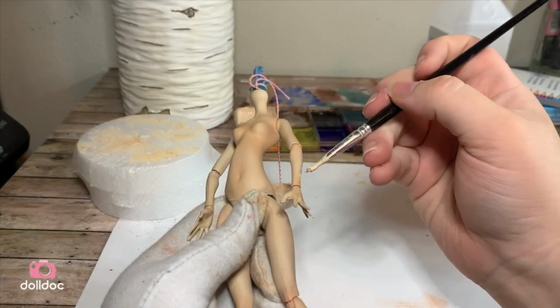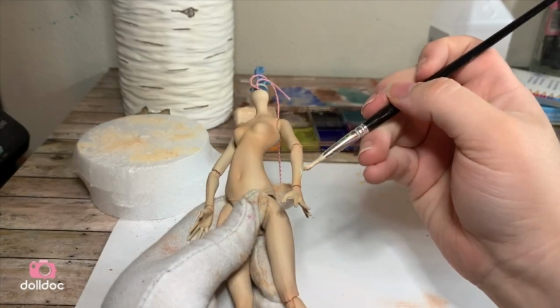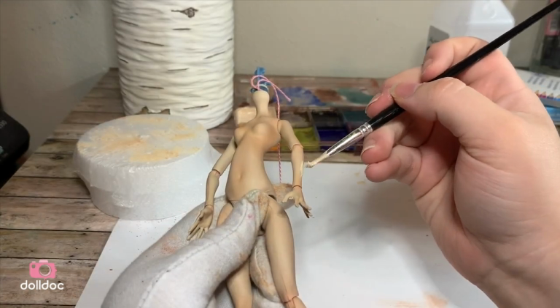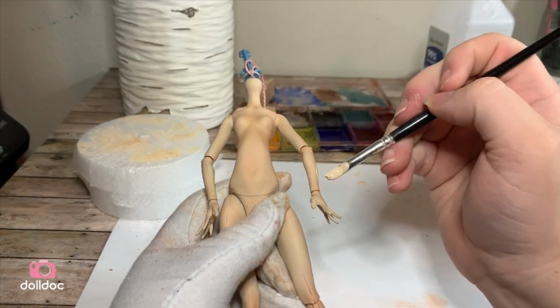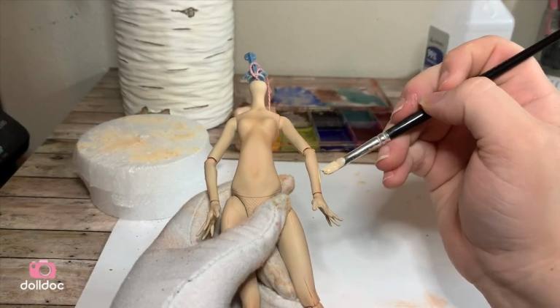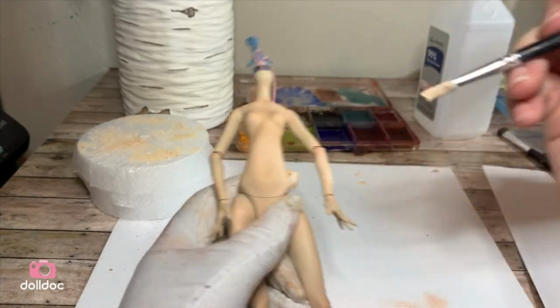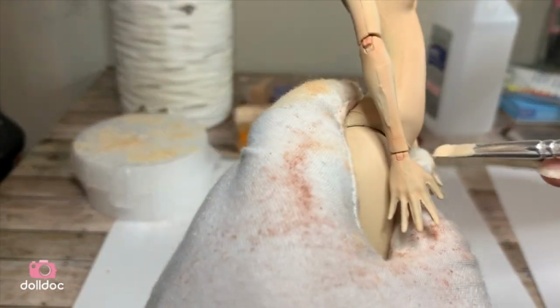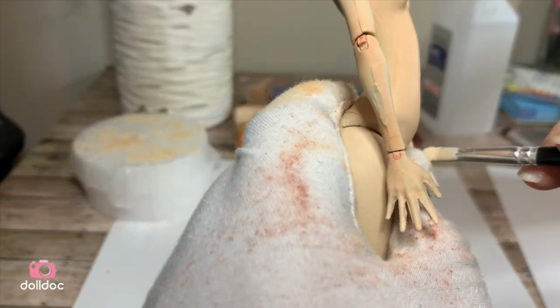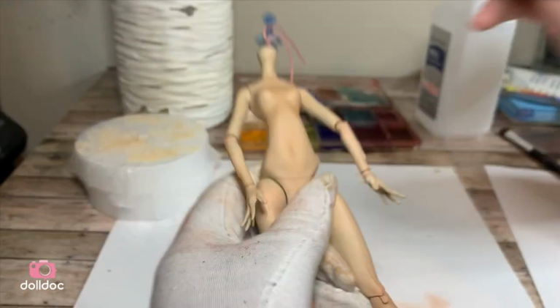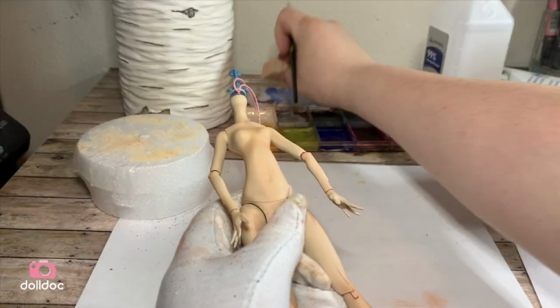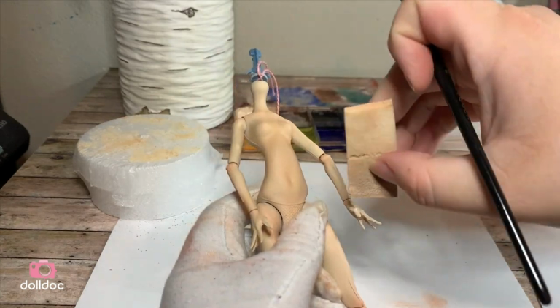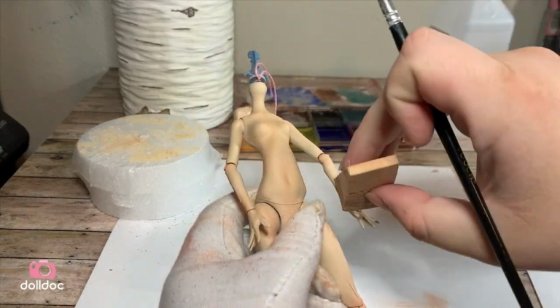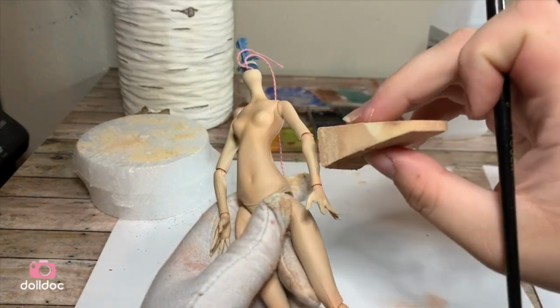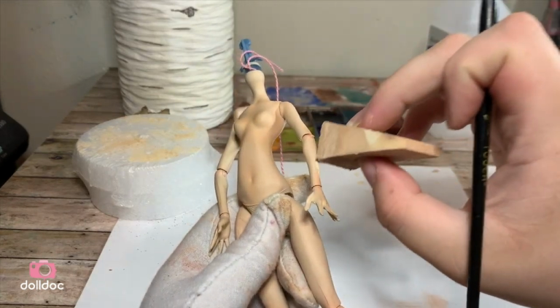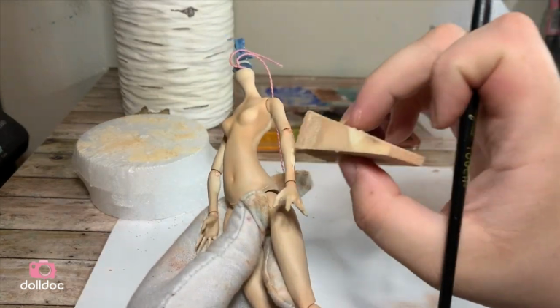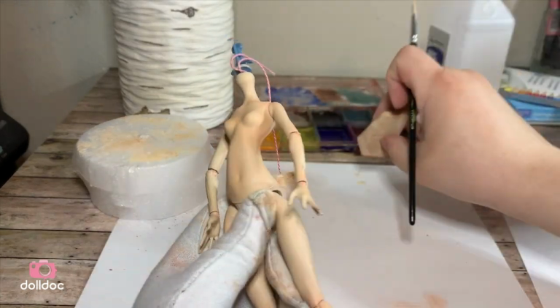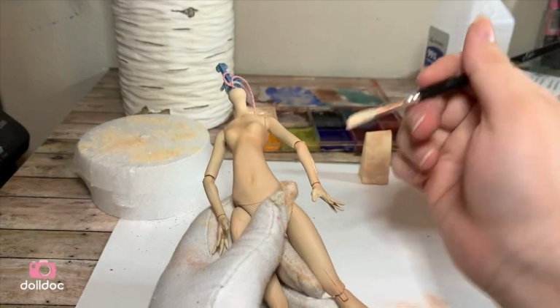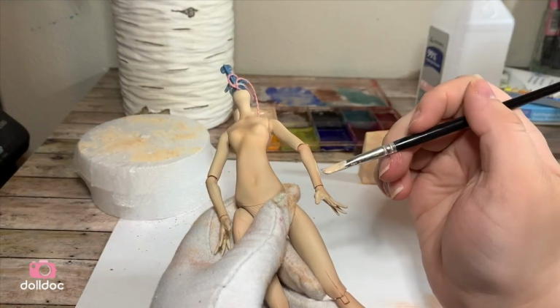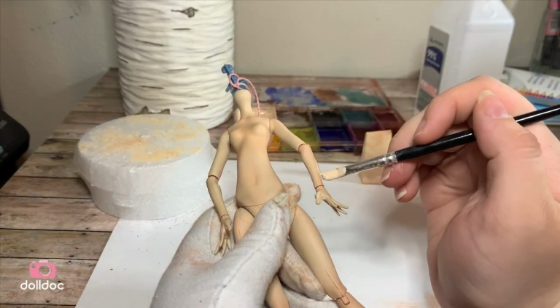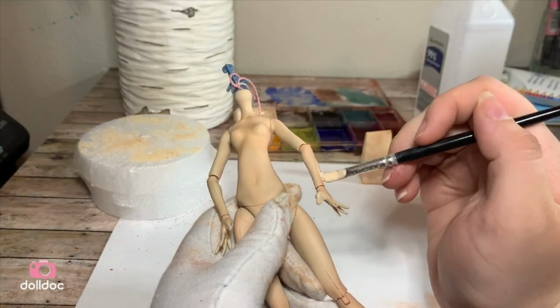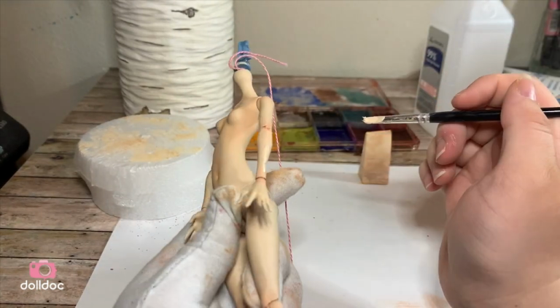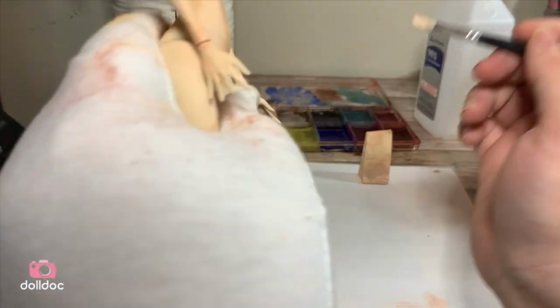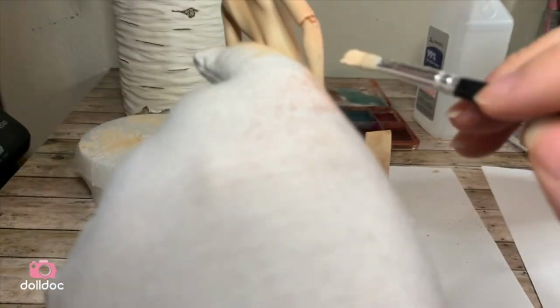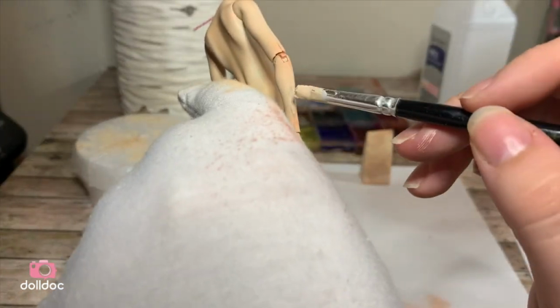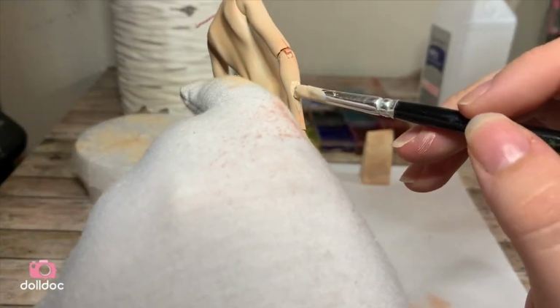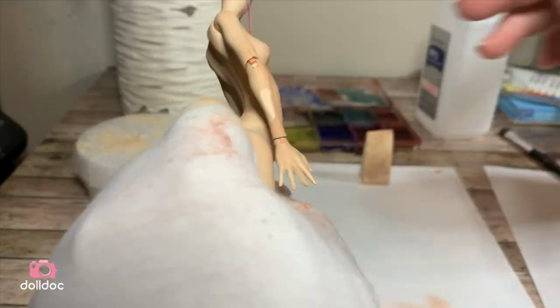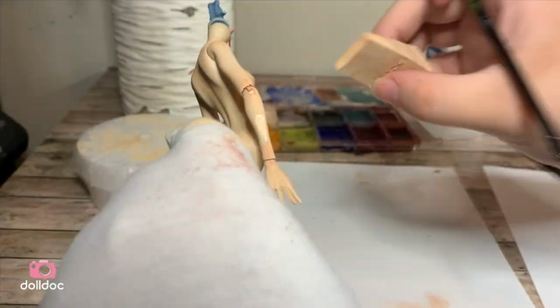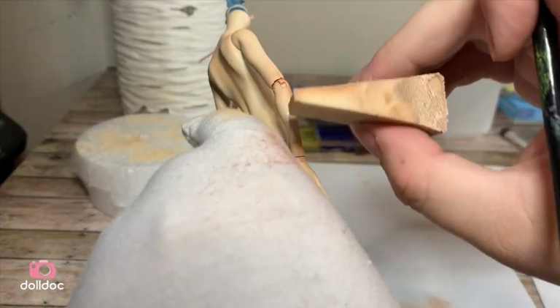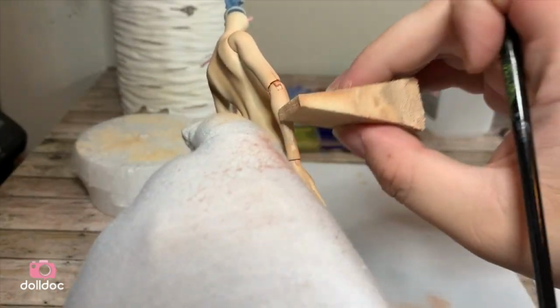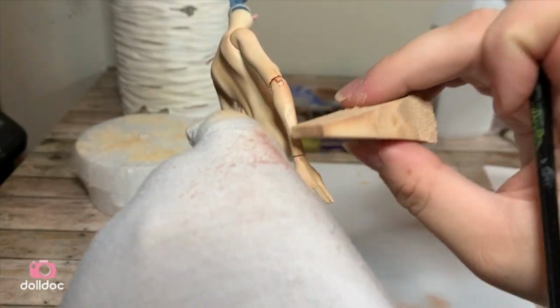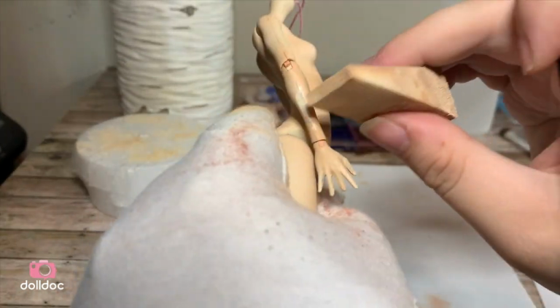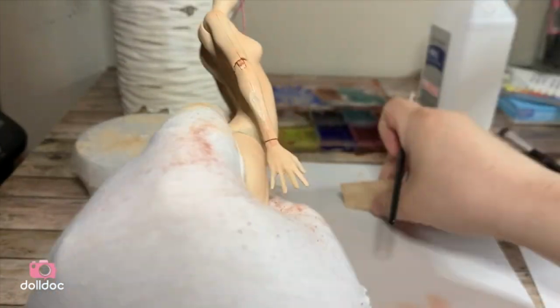I noticed the area where Laguna's fins used to be wasn't taking the paint like the other plastic, so I added a bit more on and dabbed it with a sponge. It looks lighter when wet but dried even with the other skin.